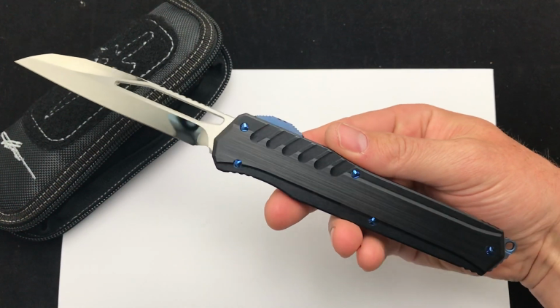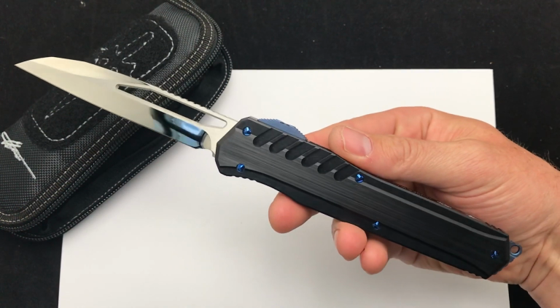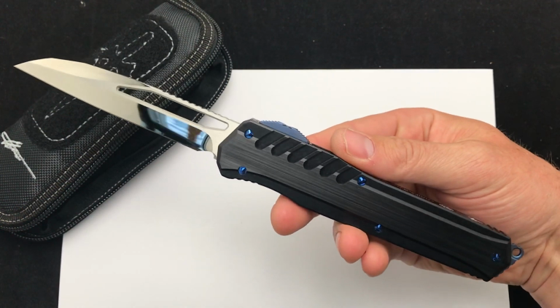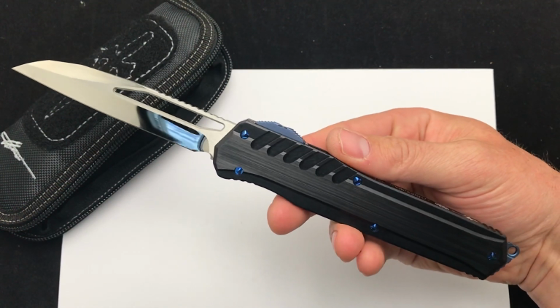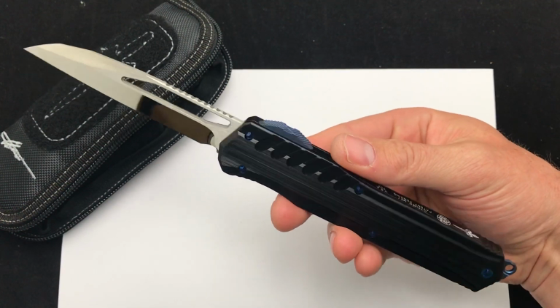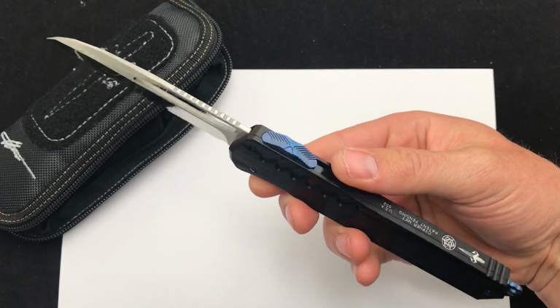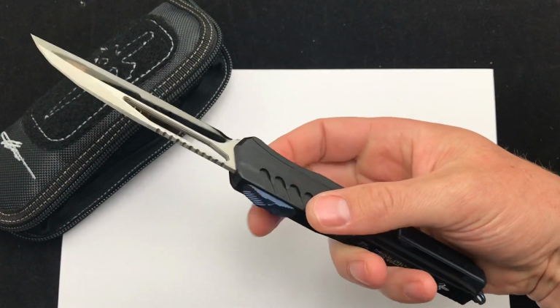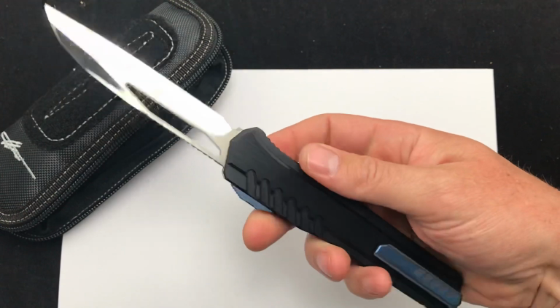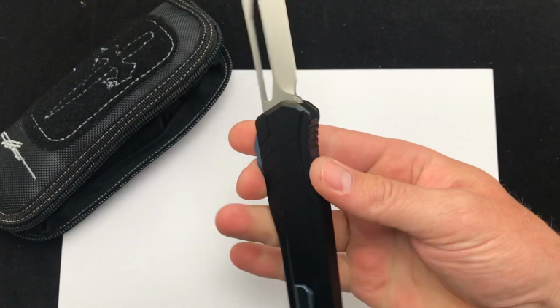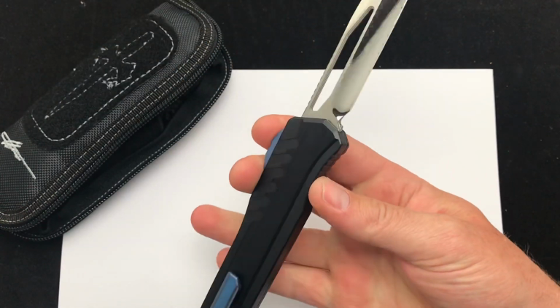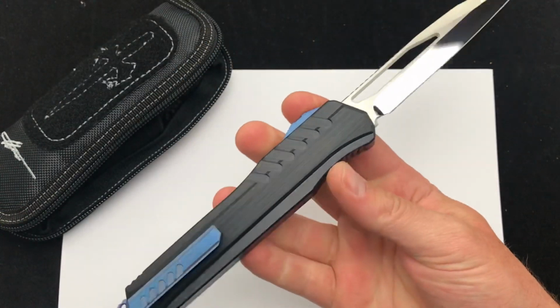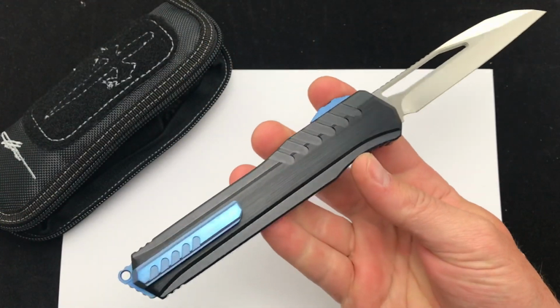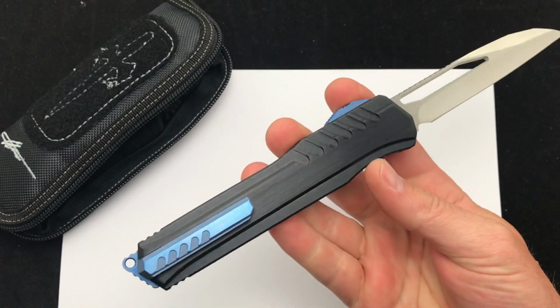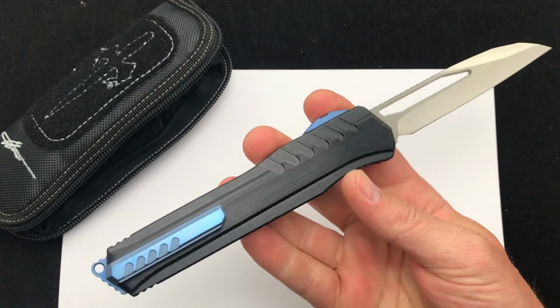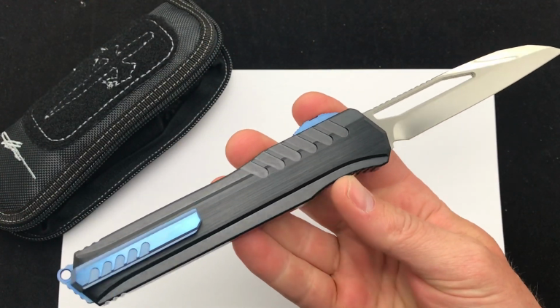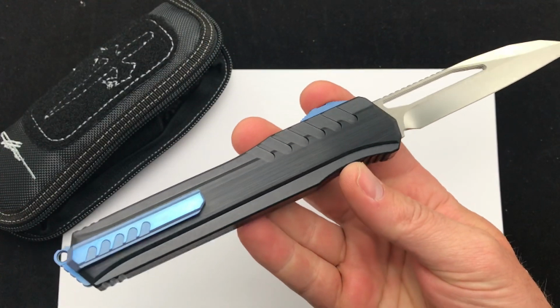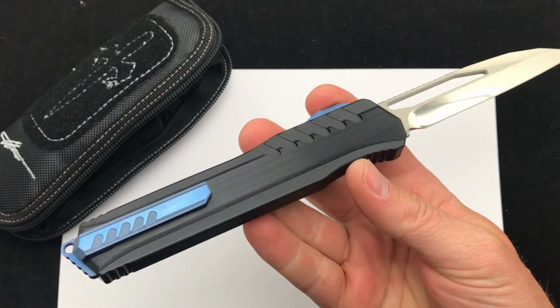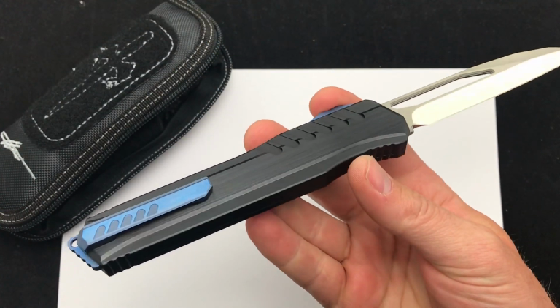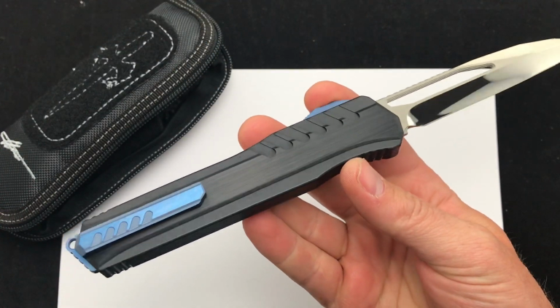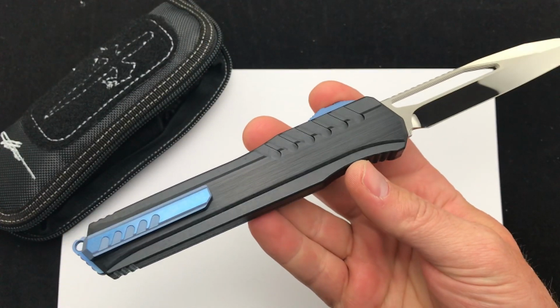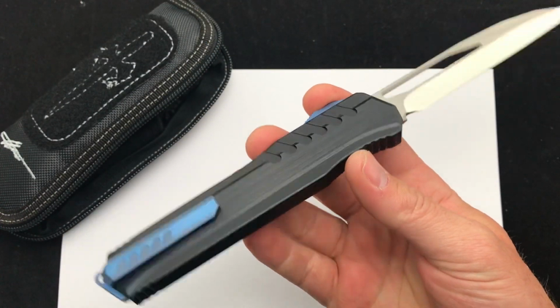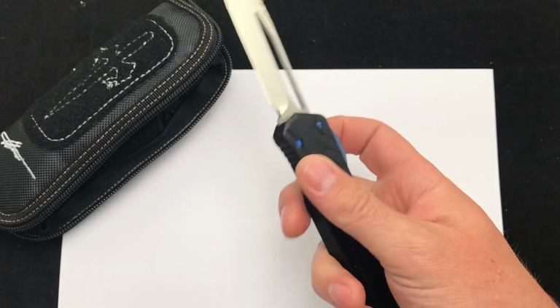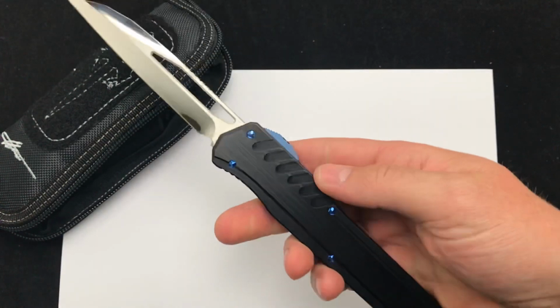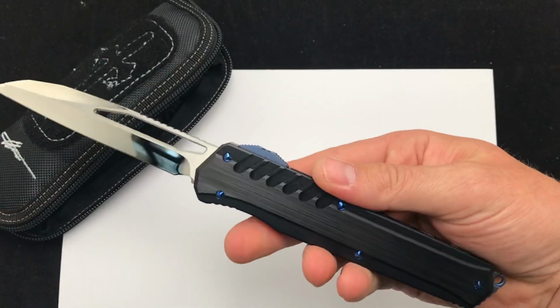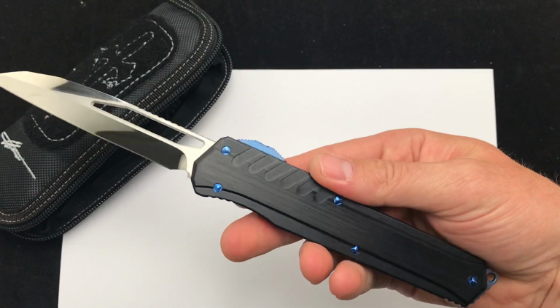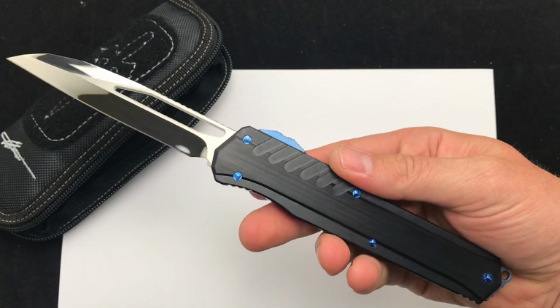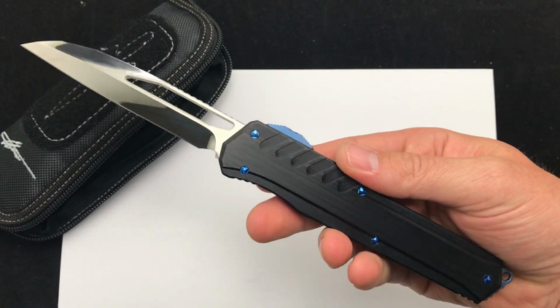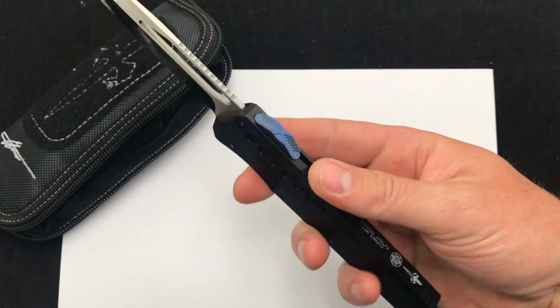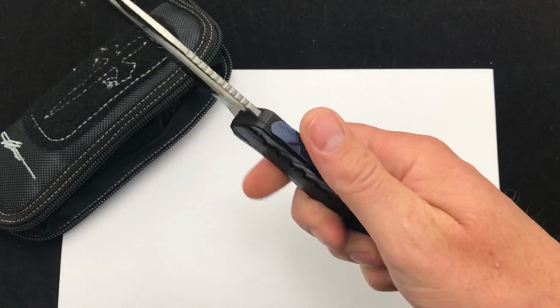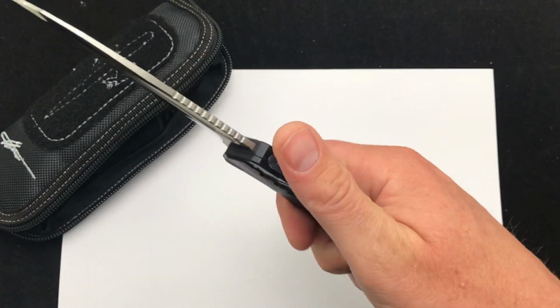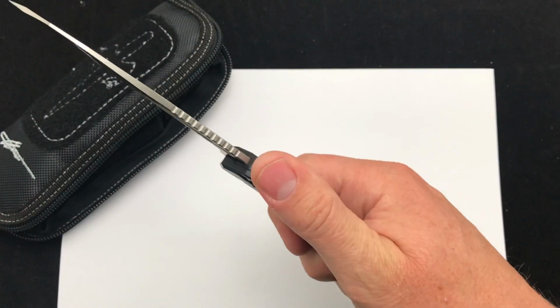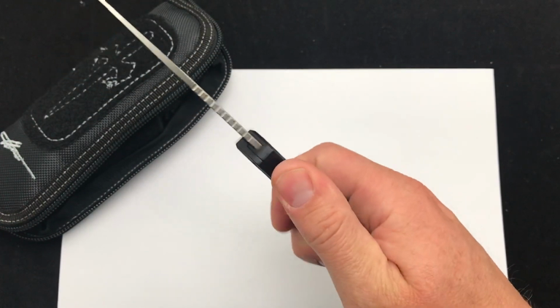I mean, look at that knife. Love the blade. Love the styling. Fantastic details. The blue hardware just looks great. So, custom Marfione cipher MK7.